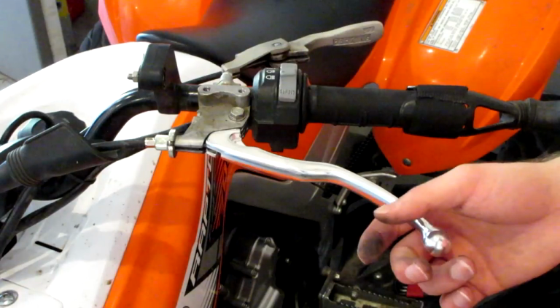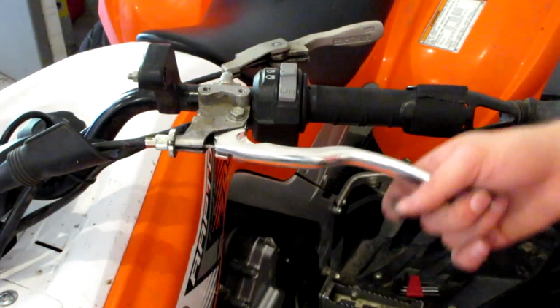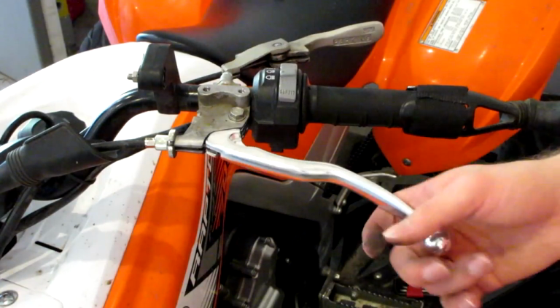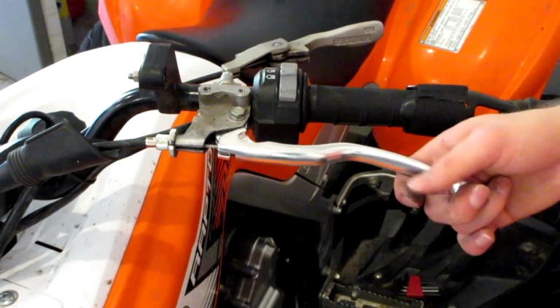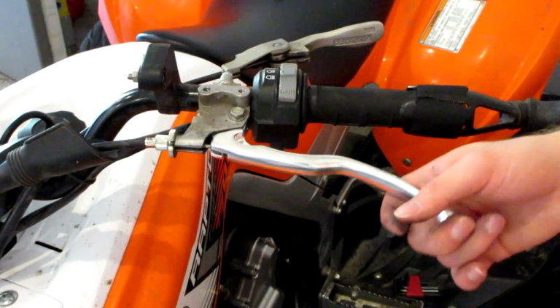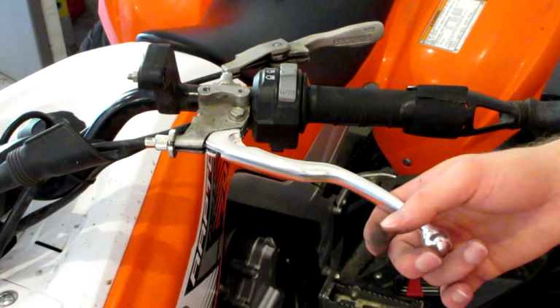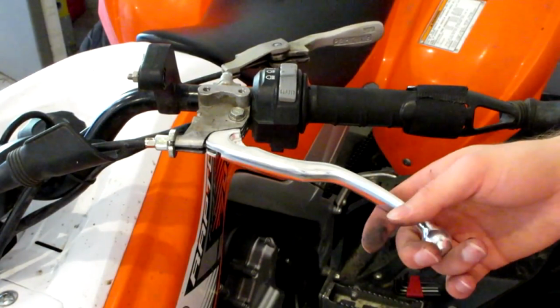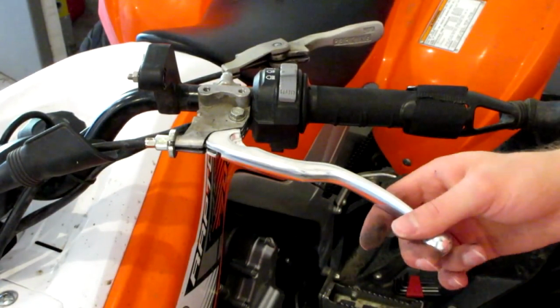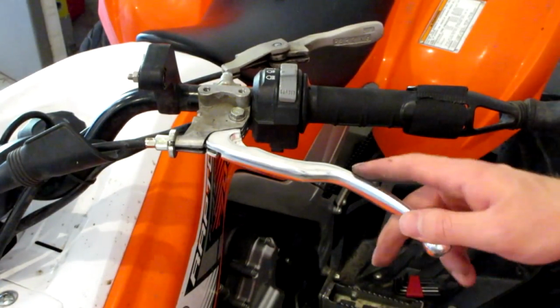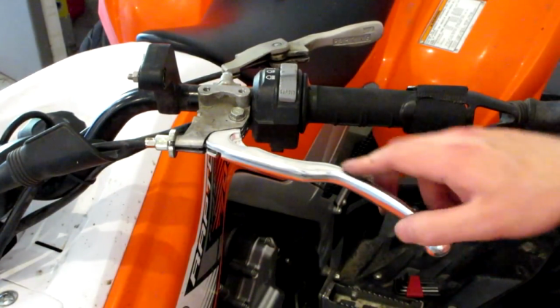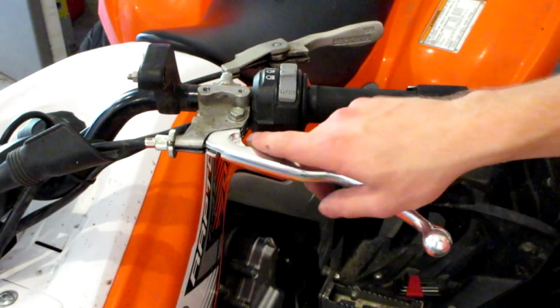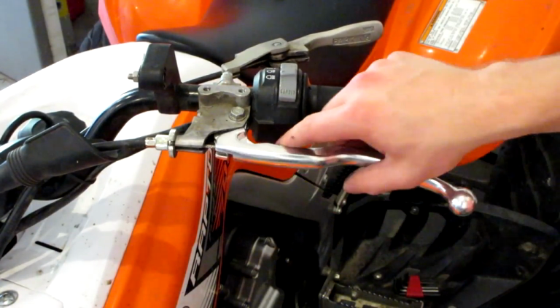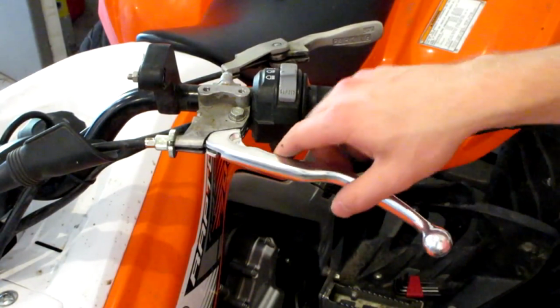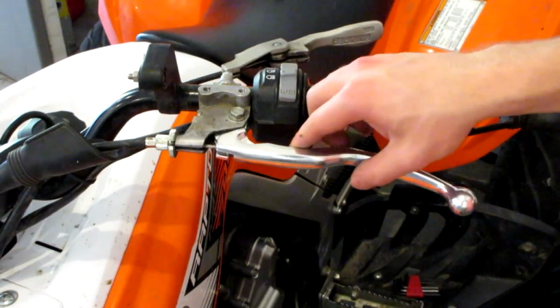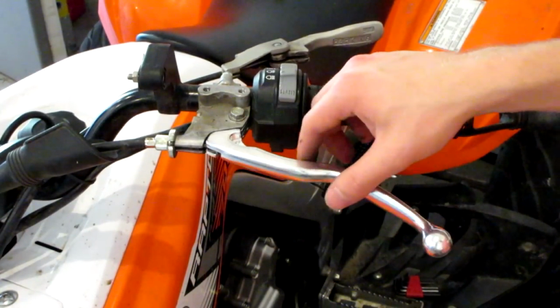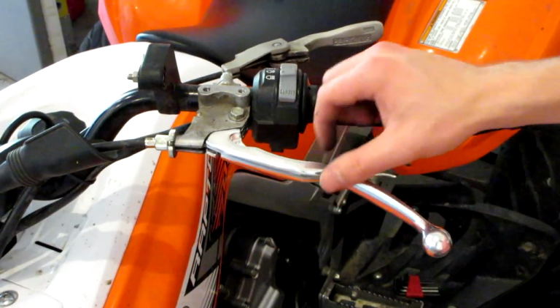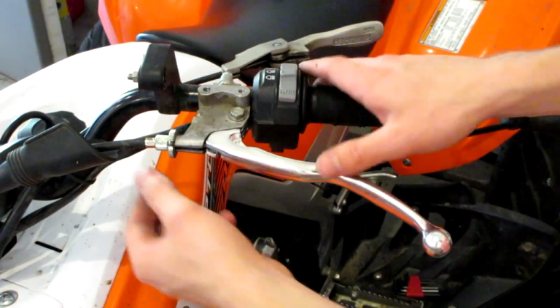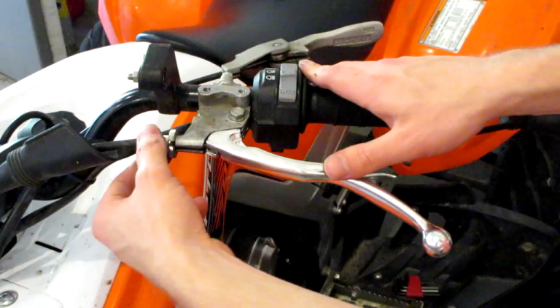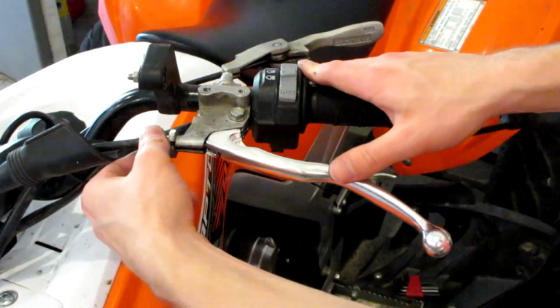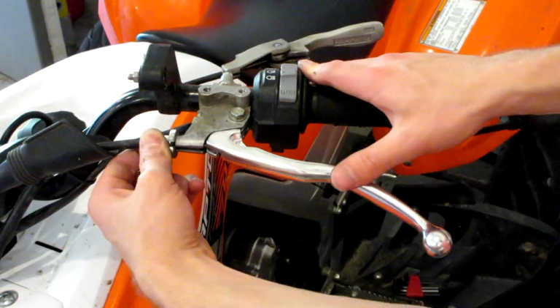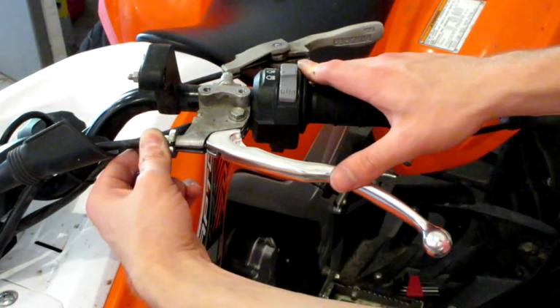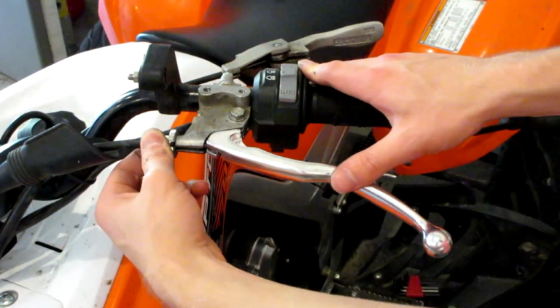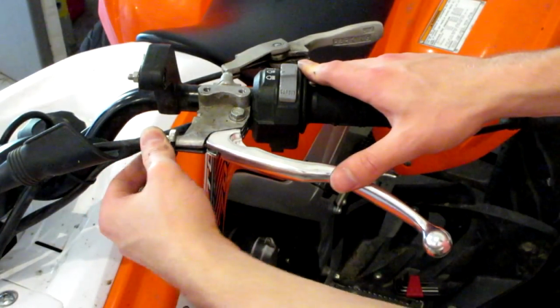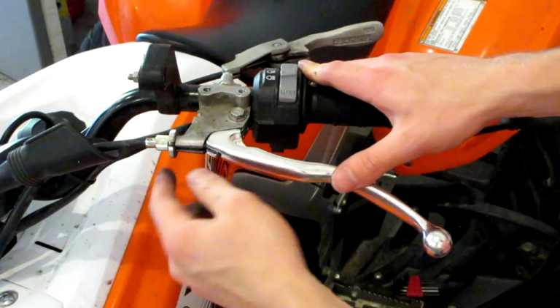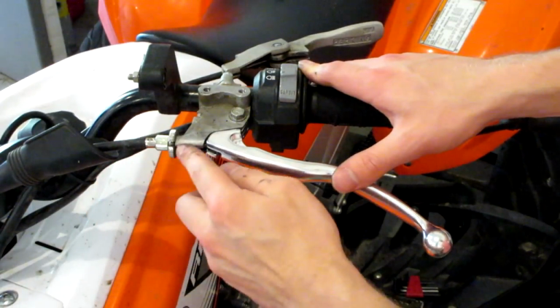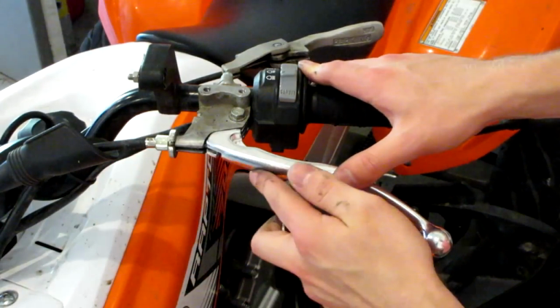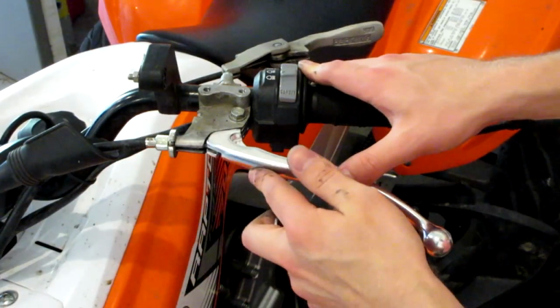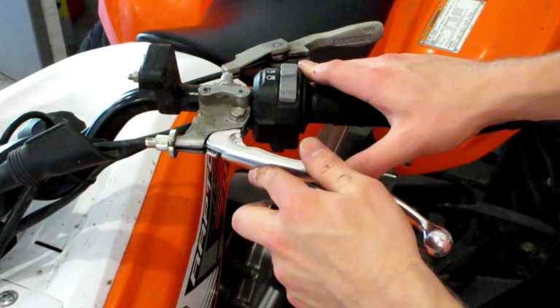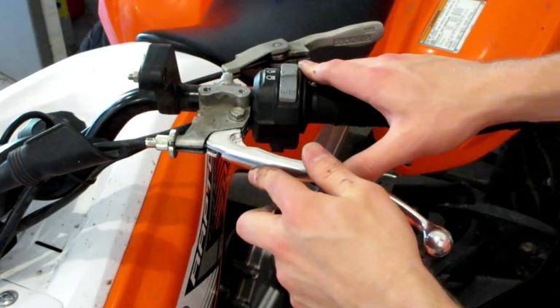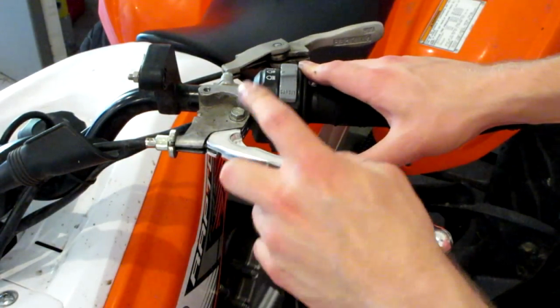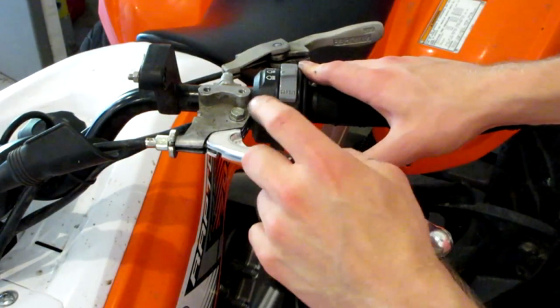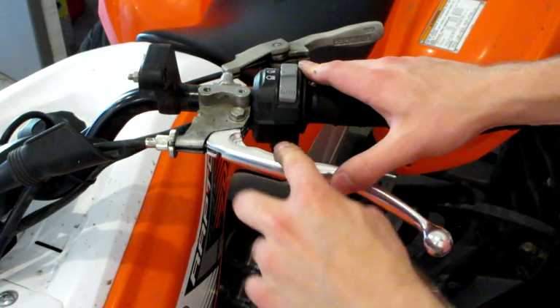I just finished installing the new clutch lever. It's way out of adjustment as you can see — I had to screw this in all the way to gain enough slack in order to install the new lever.